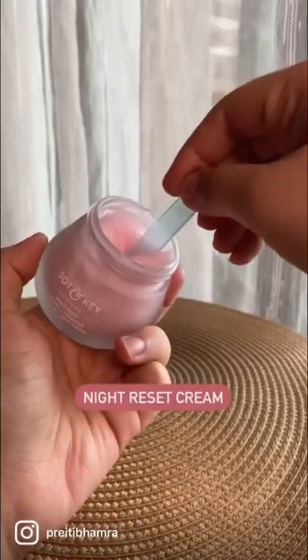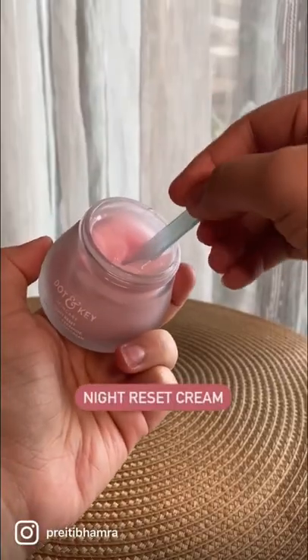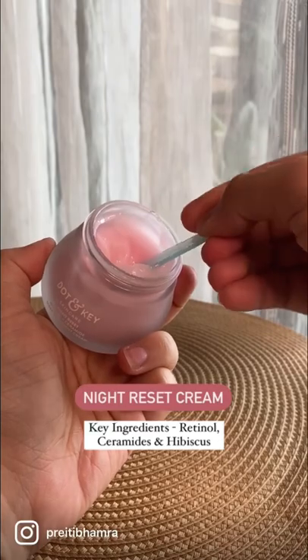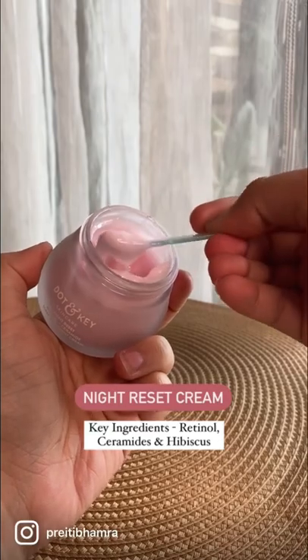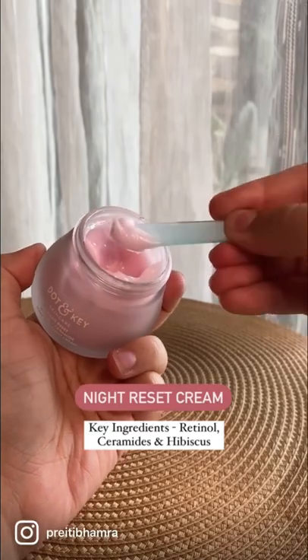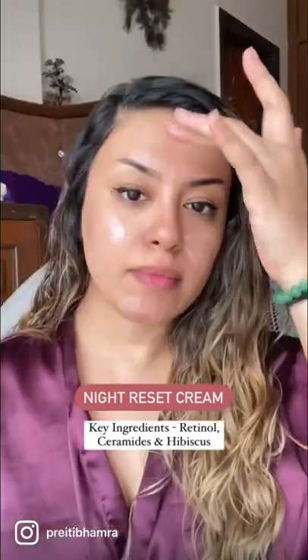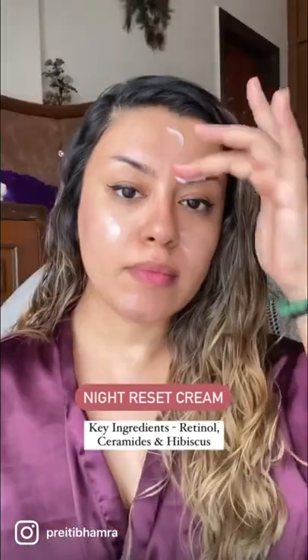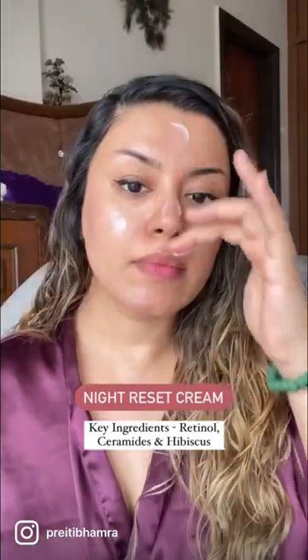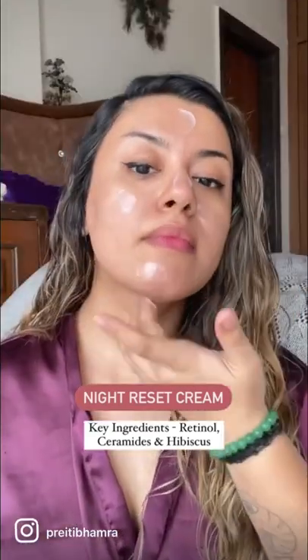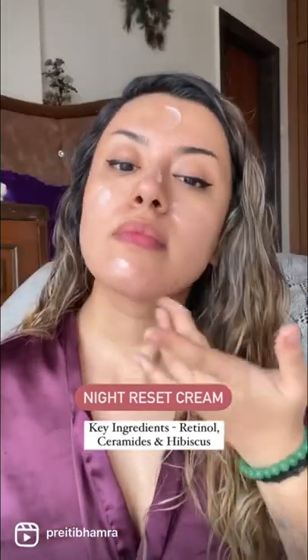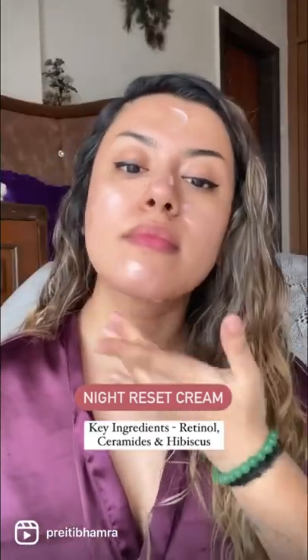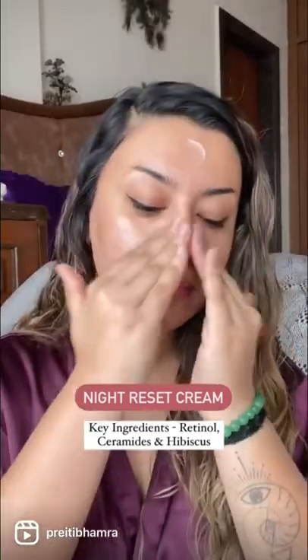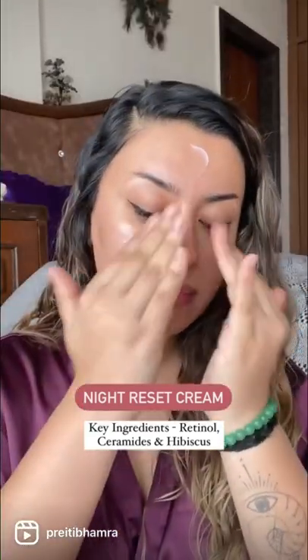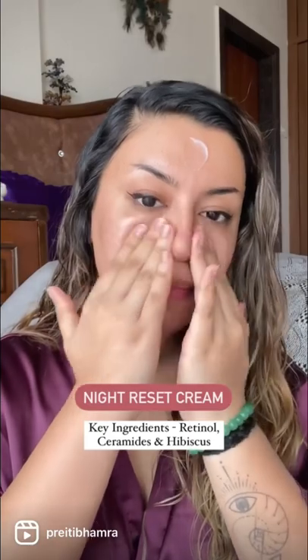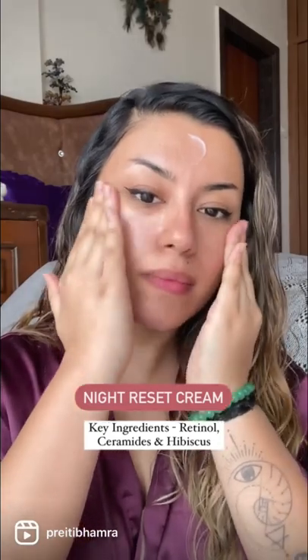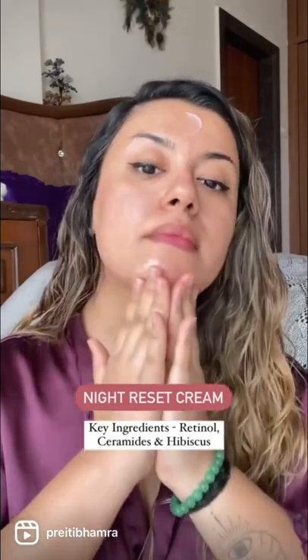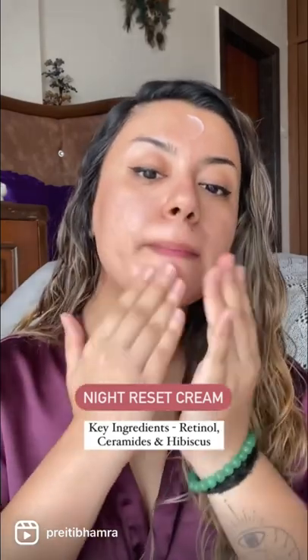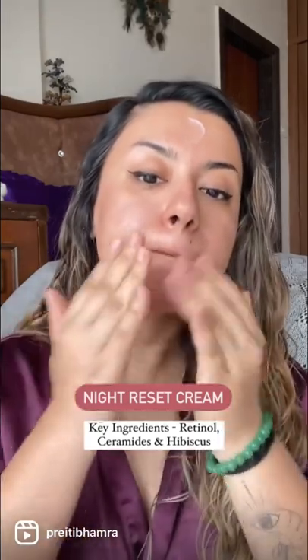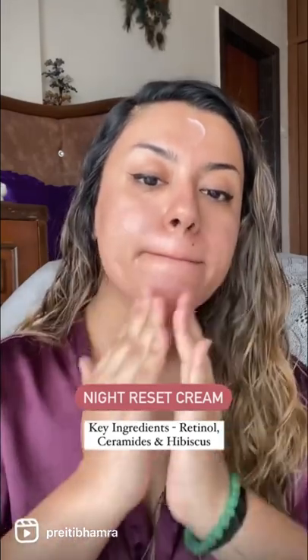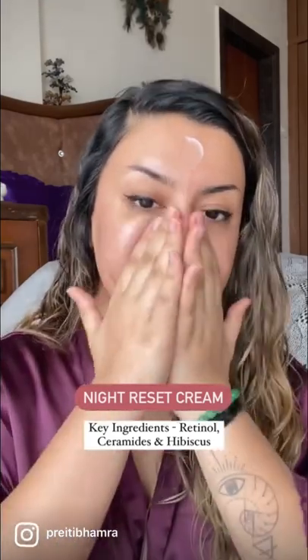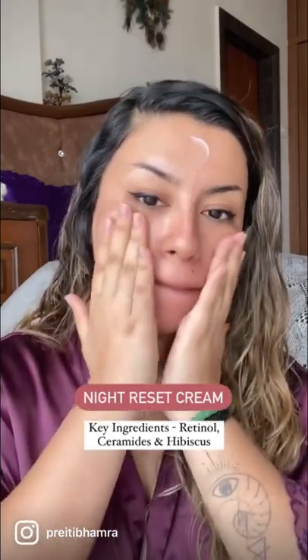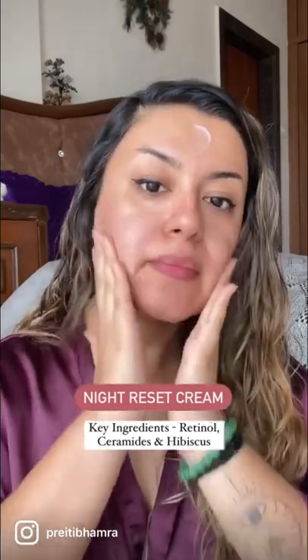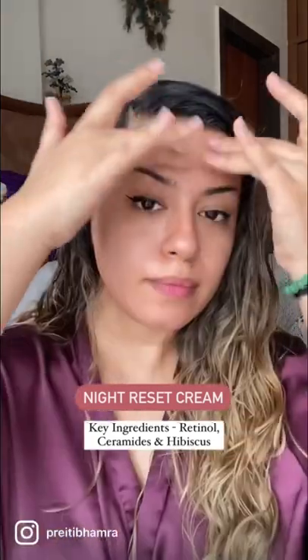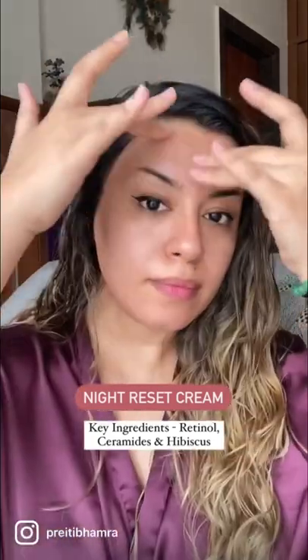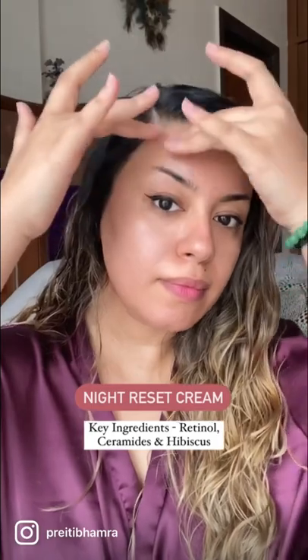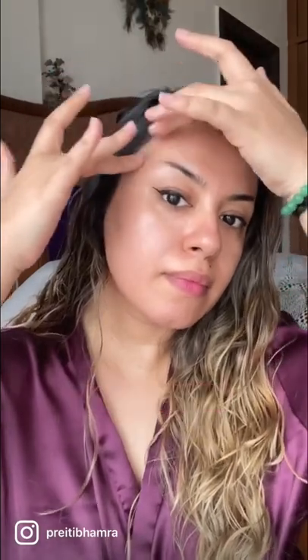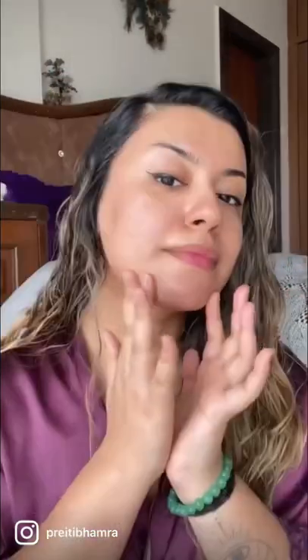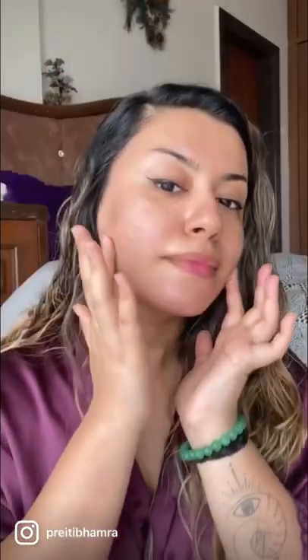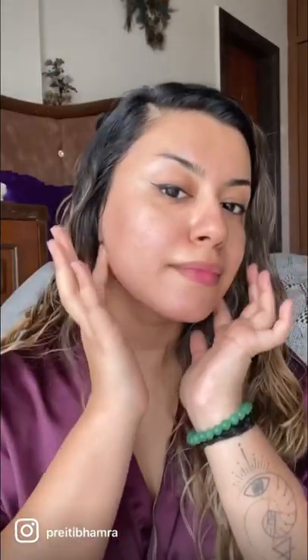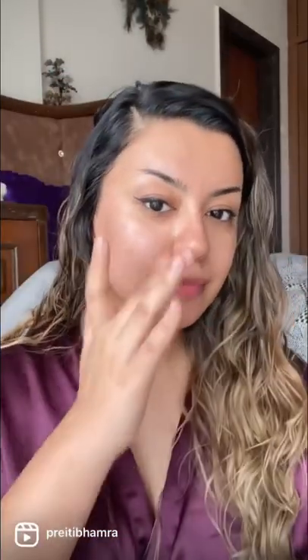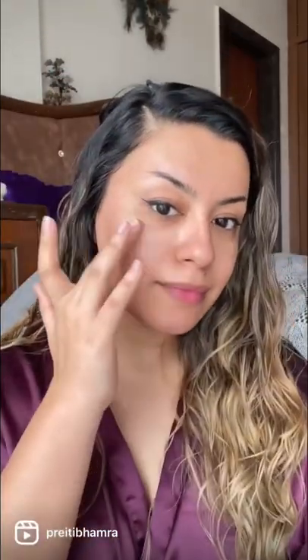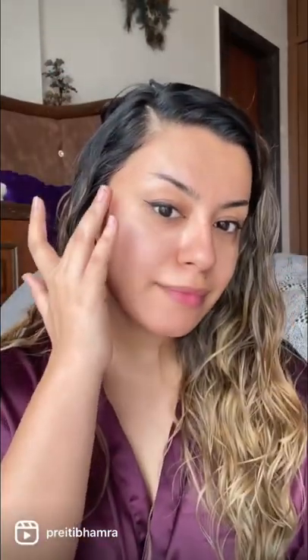A newfound love of mine is this night cream. It has ceramides and retinol — perfect for a PM routine to improve your skin tone and skin texture. It's really nice if you're in the party season and have an event the next day; it's really gonna plump up your skin the next morning as well.